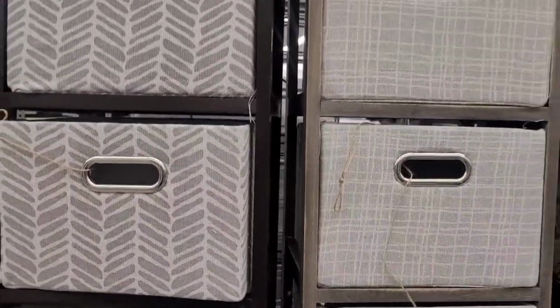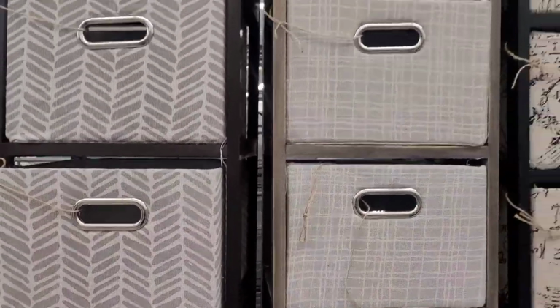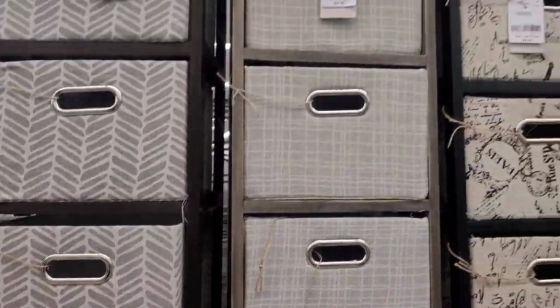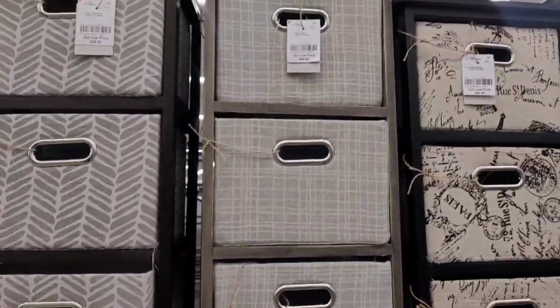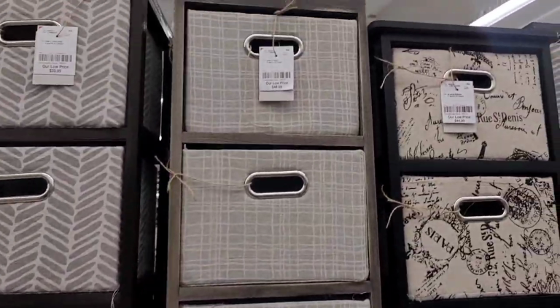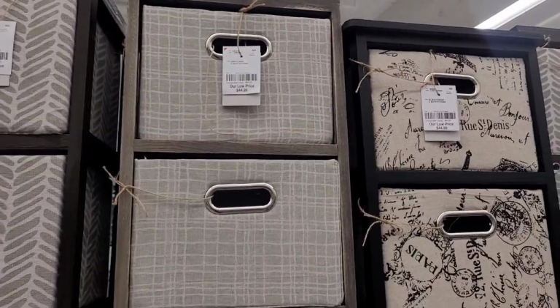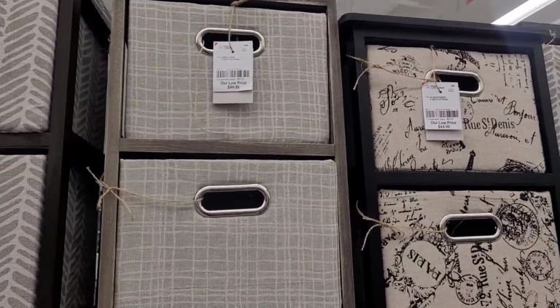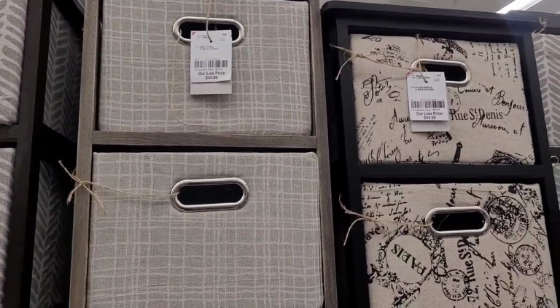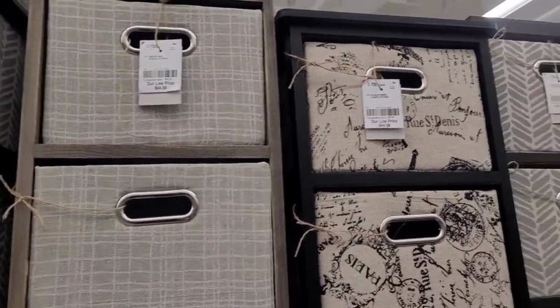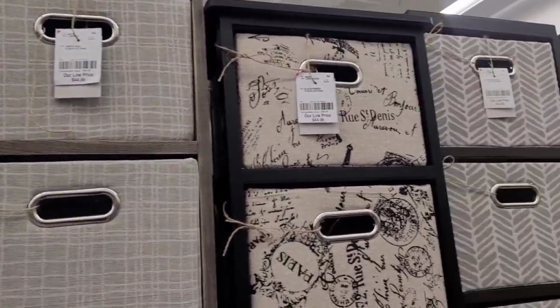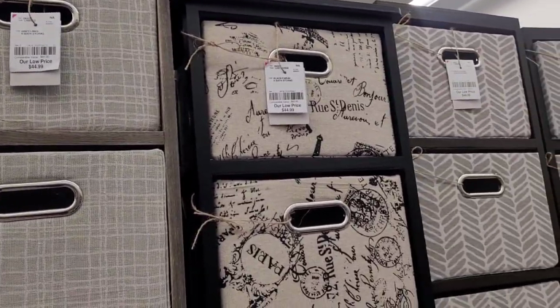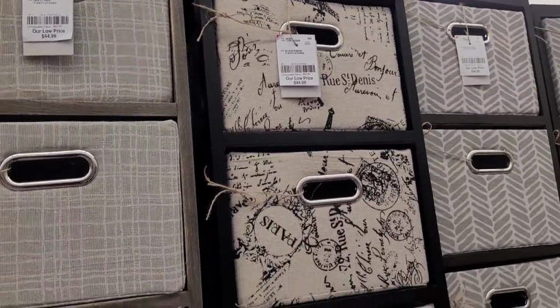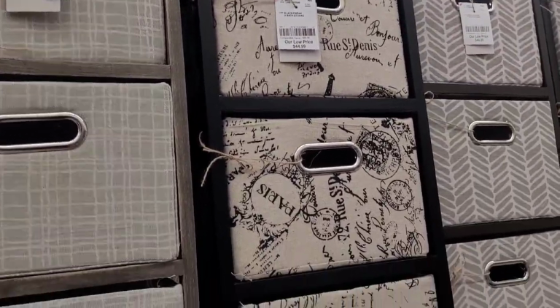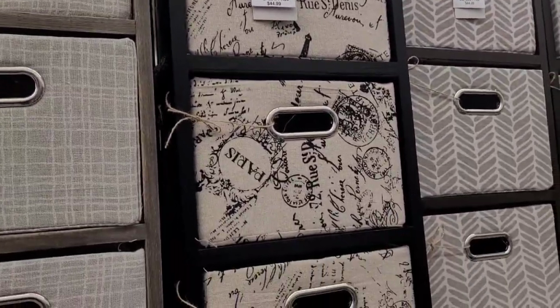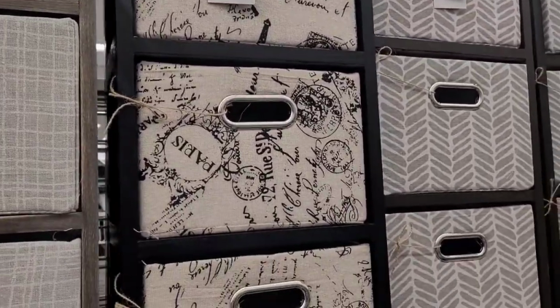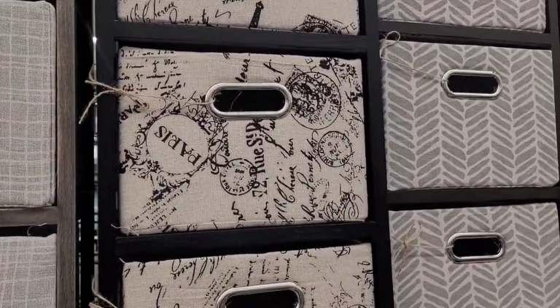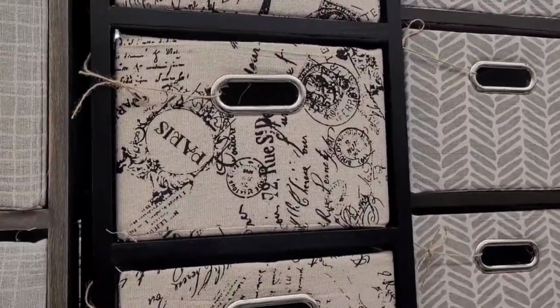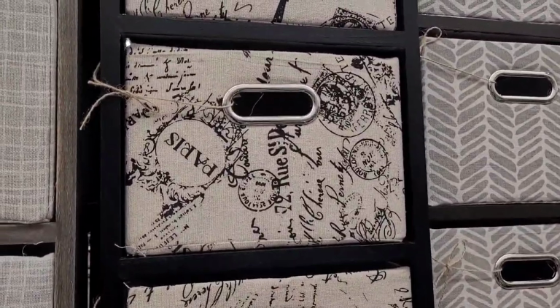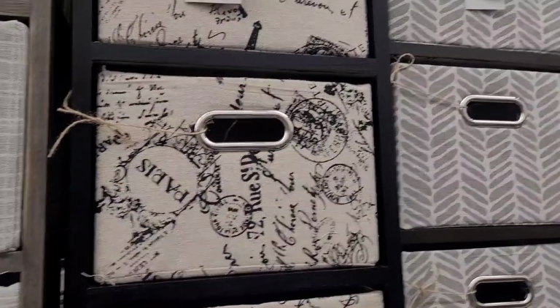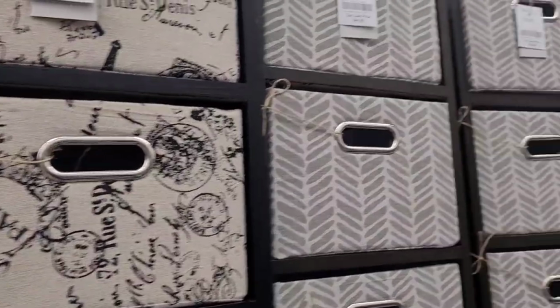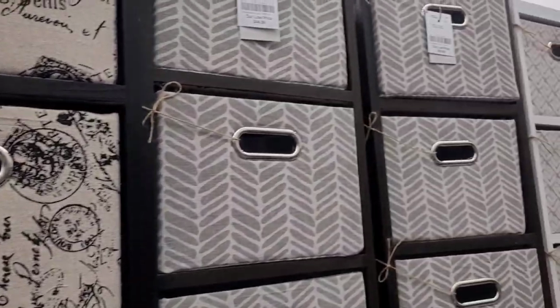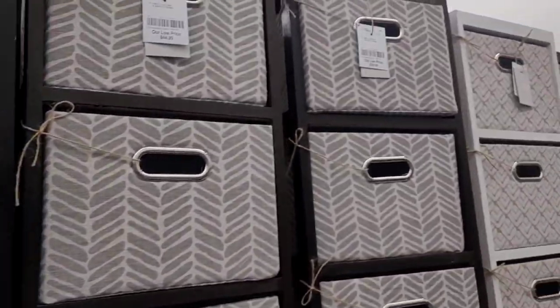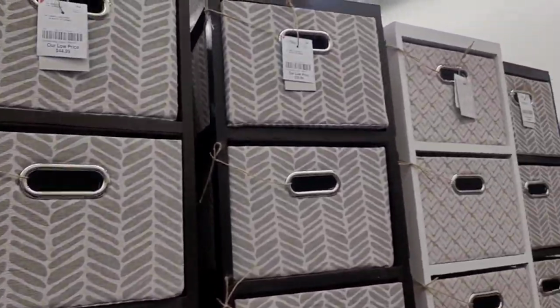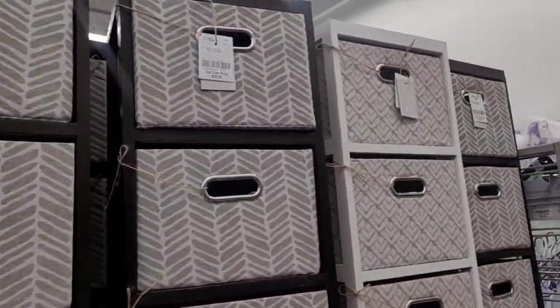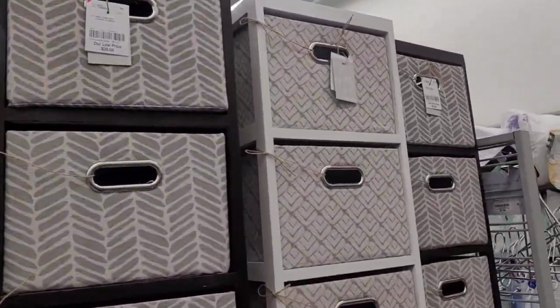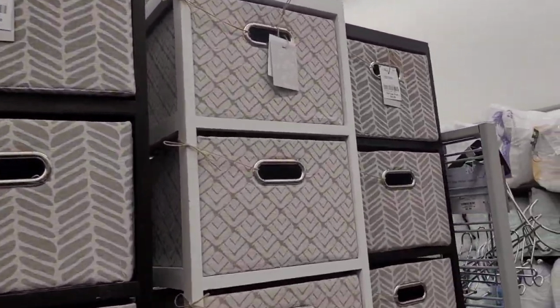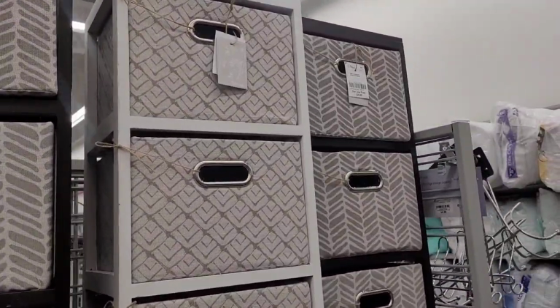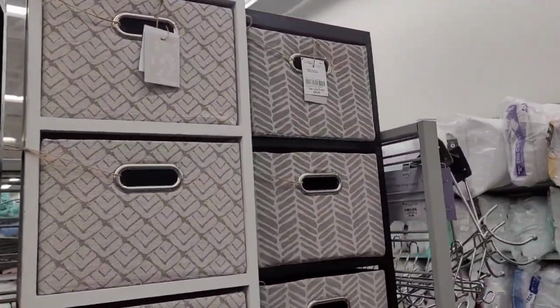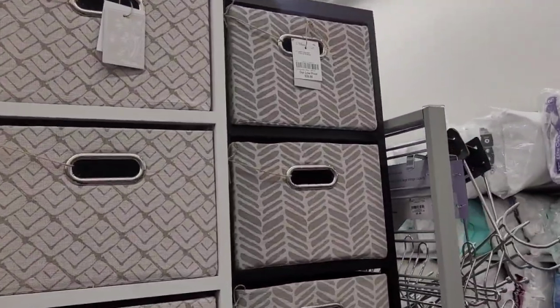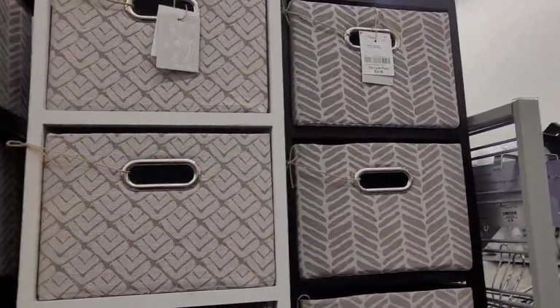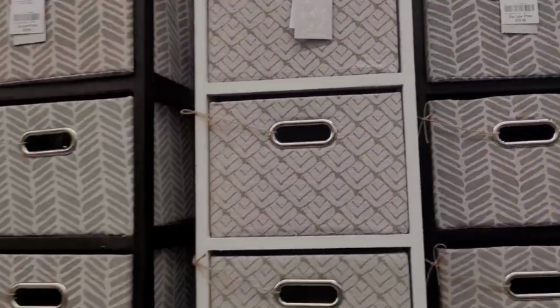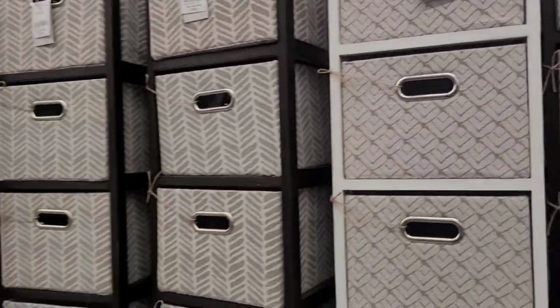This one is $44.99. Y'all see those? All right, let's move on.